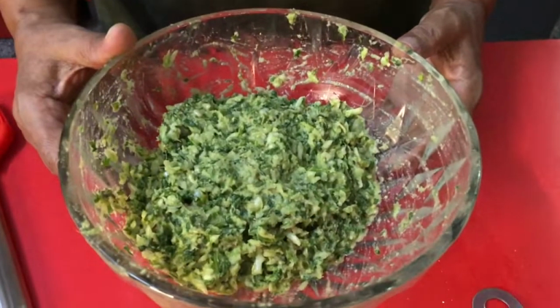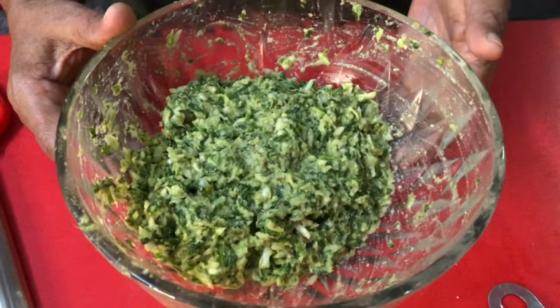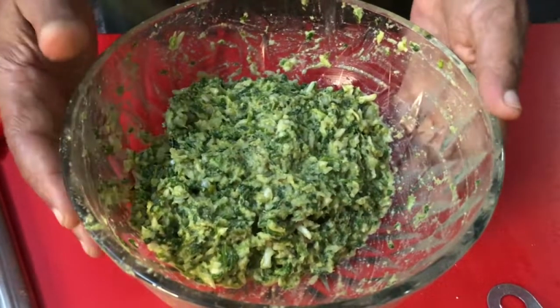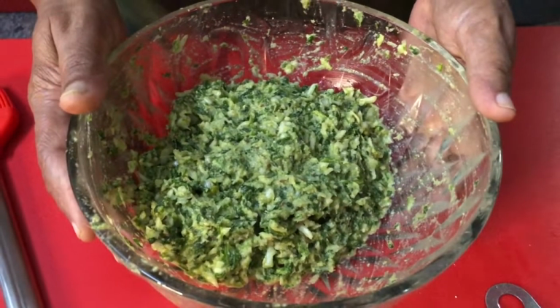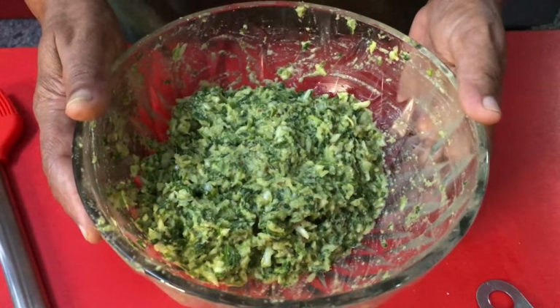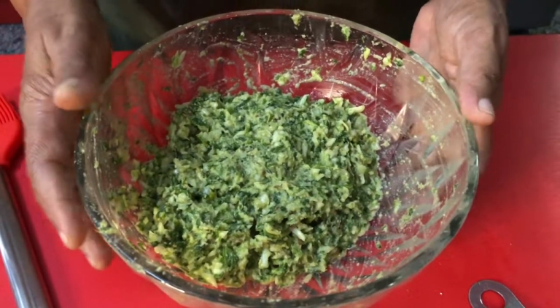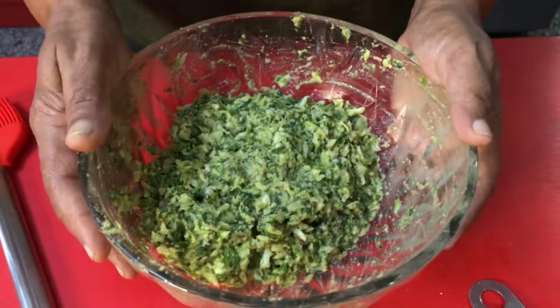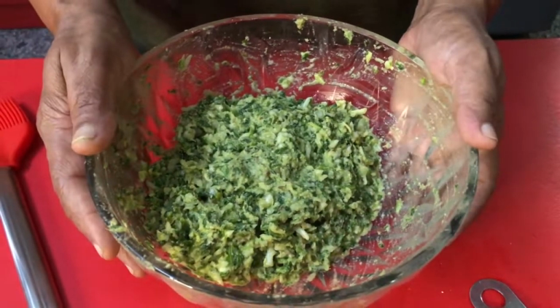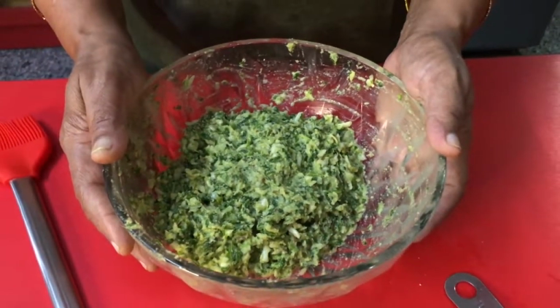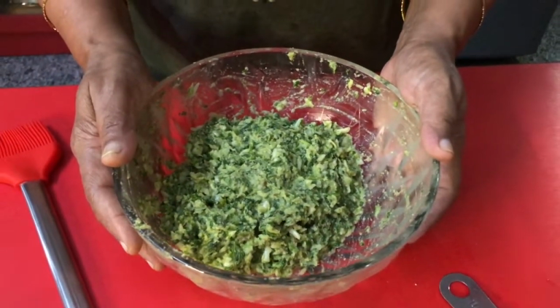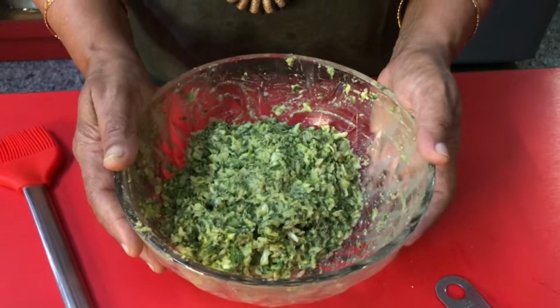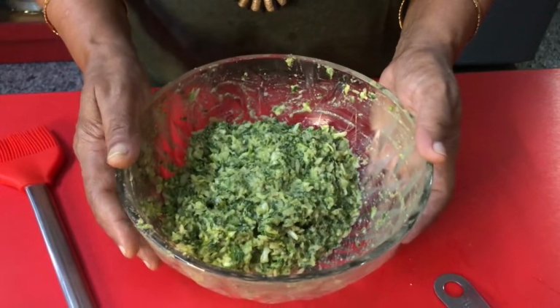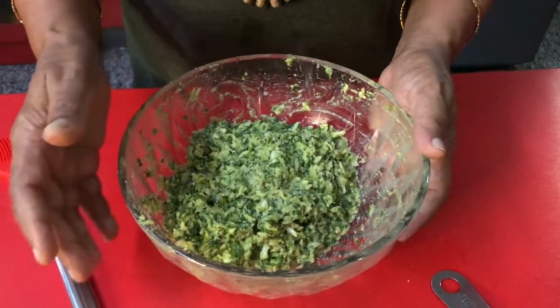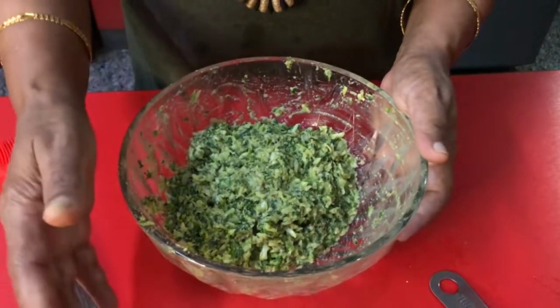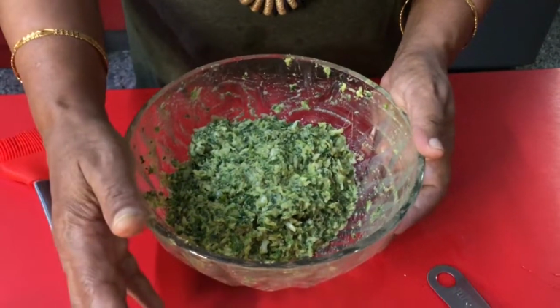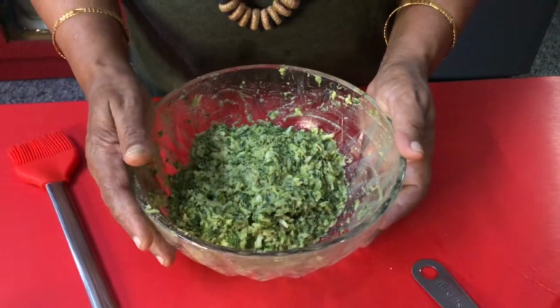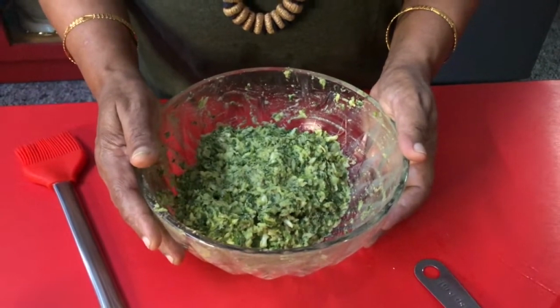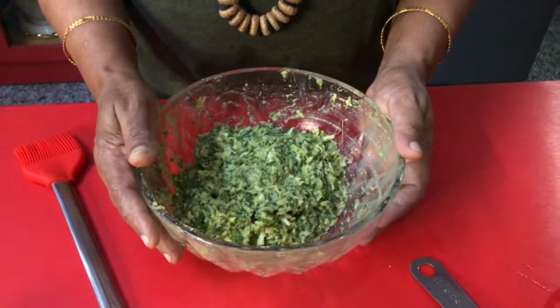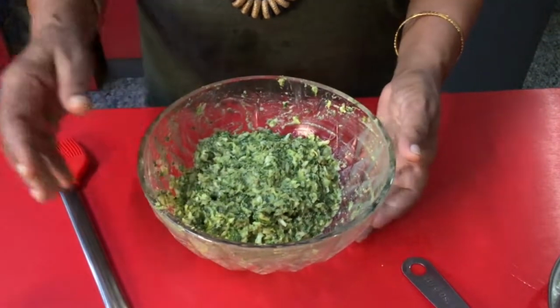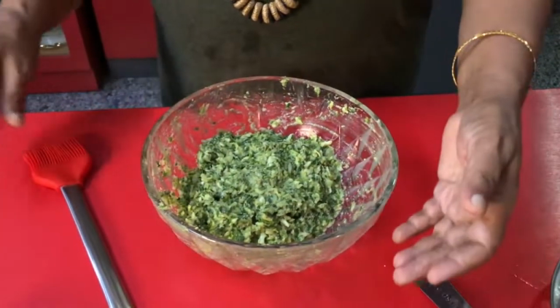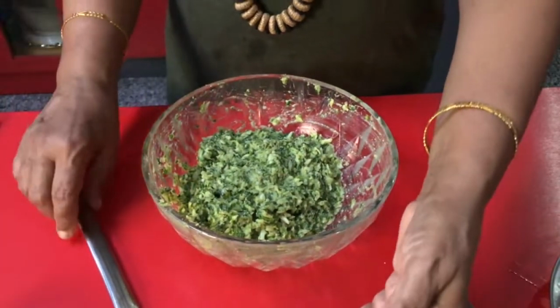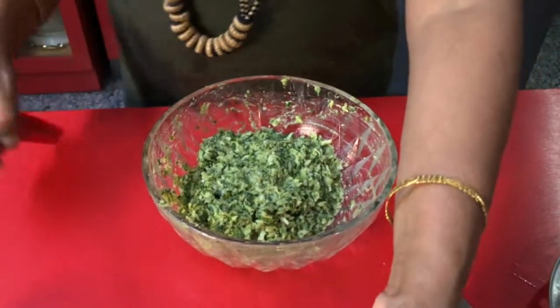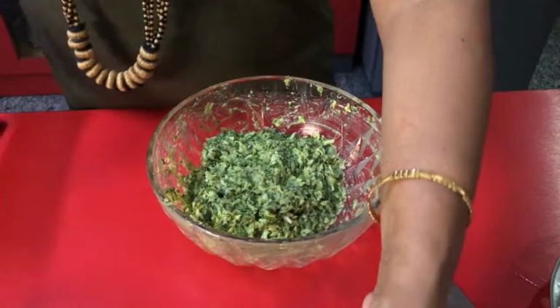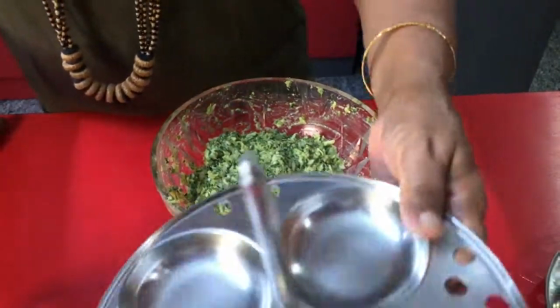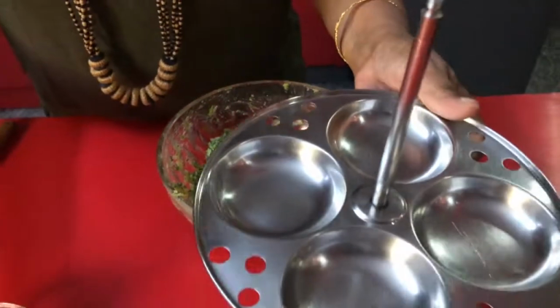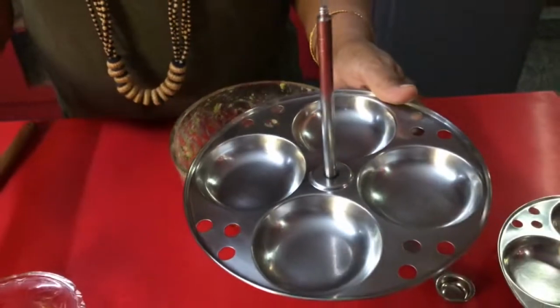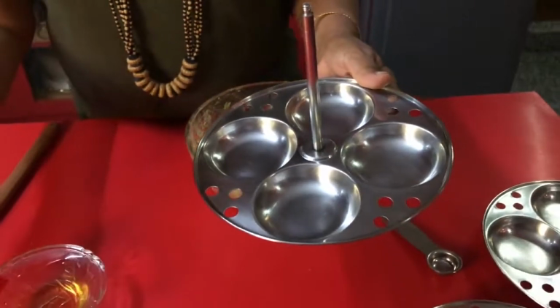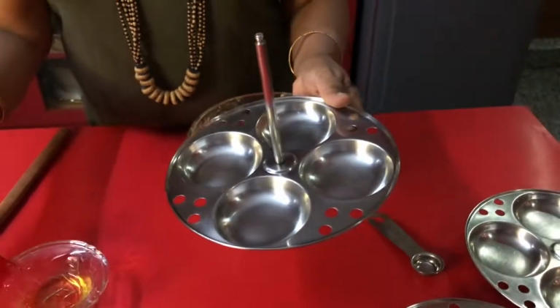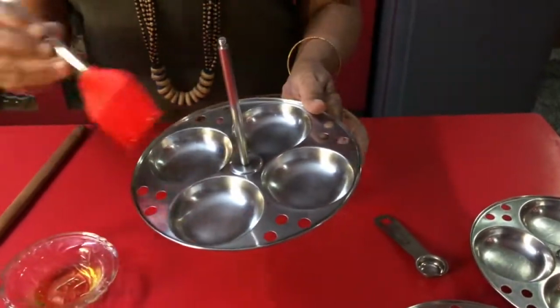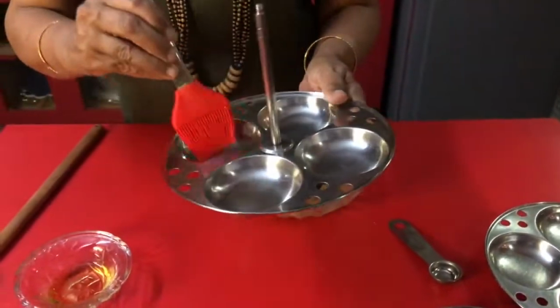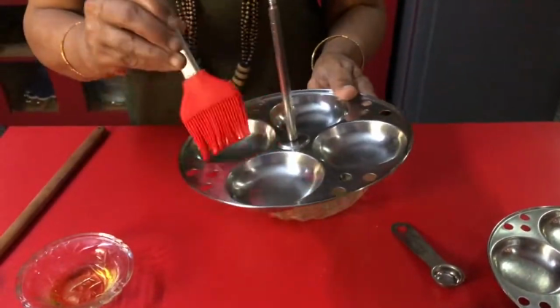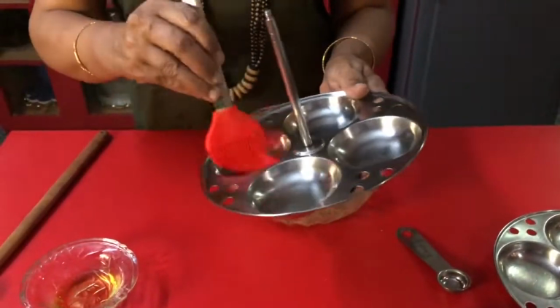Mix it well. Now the dough is ready. I am going to make oval balls and keep them in the idli plates to steam. Before that, I am going to smear a very little oil on the plates.